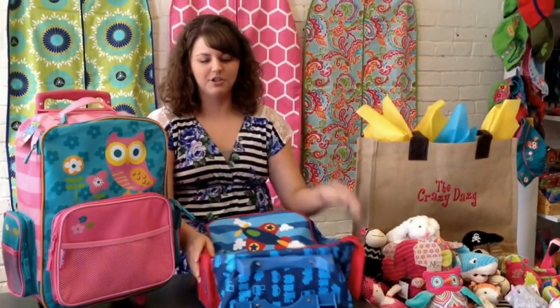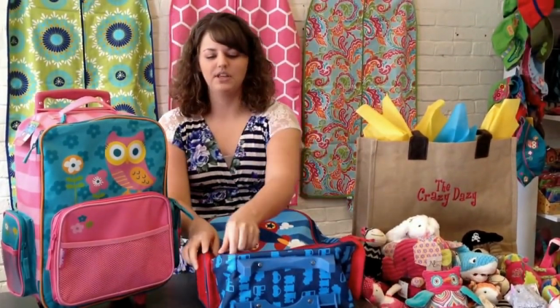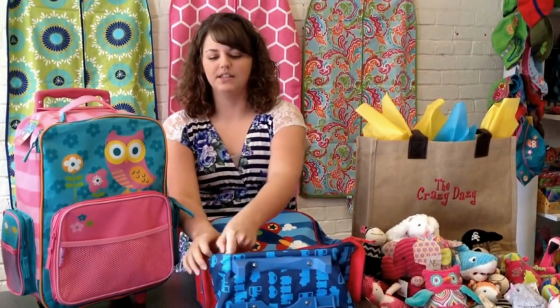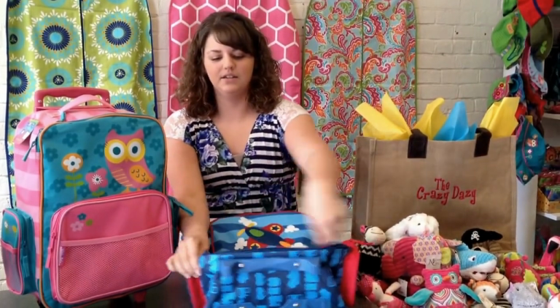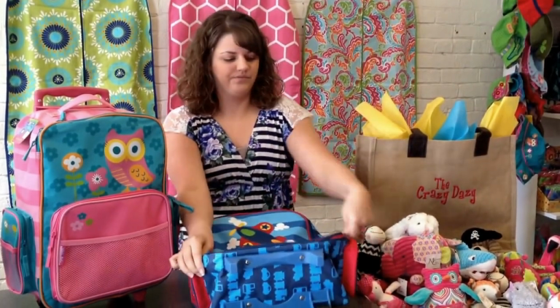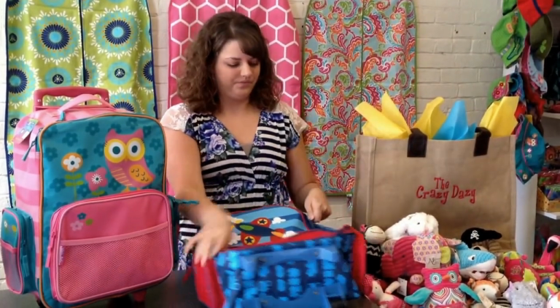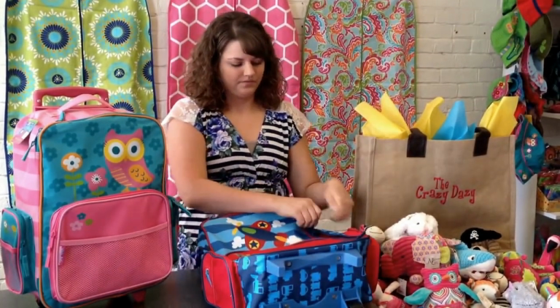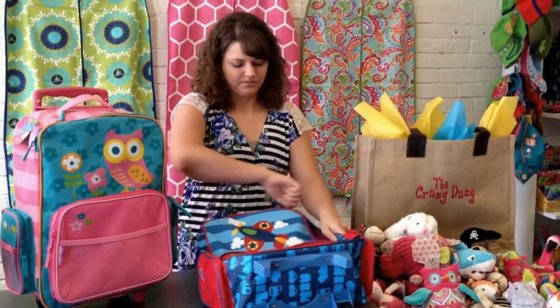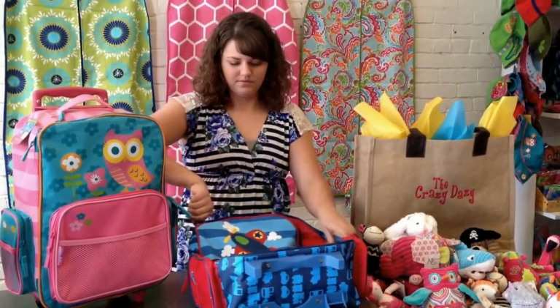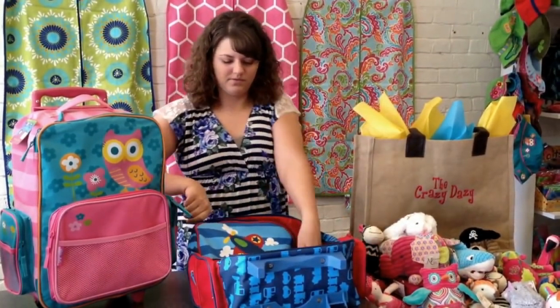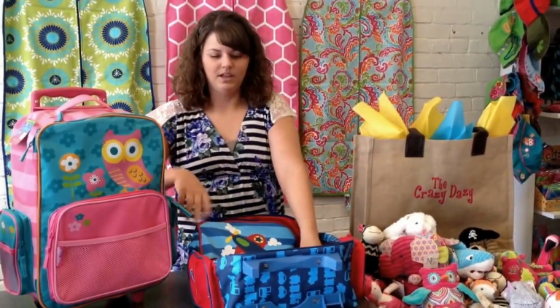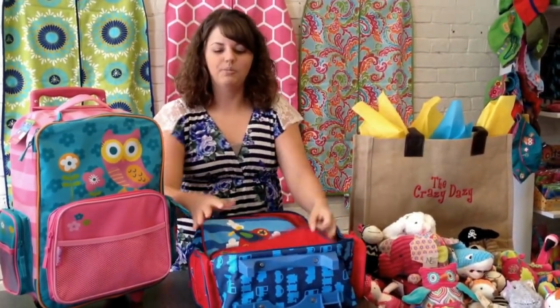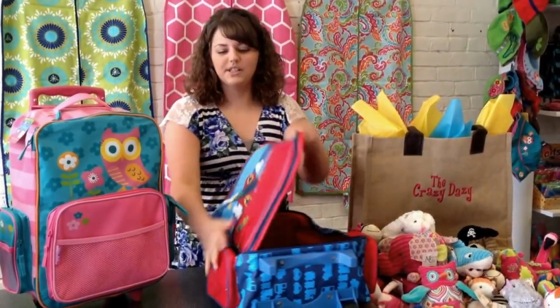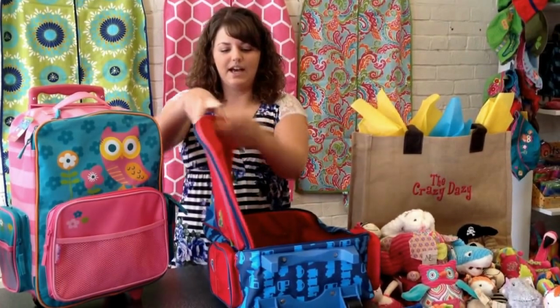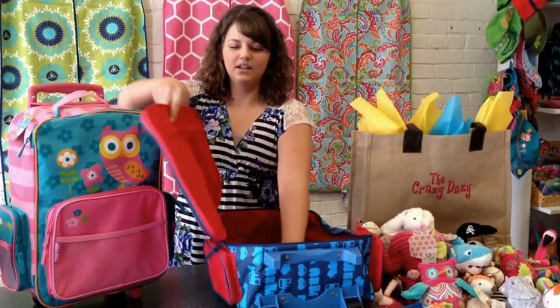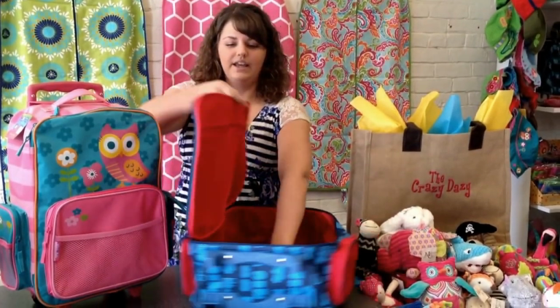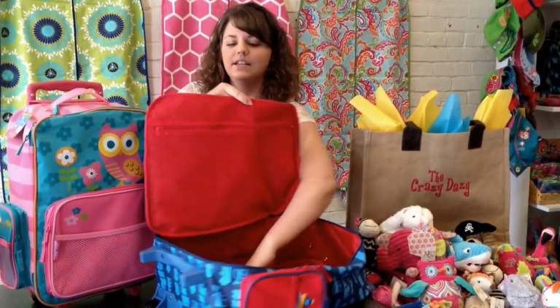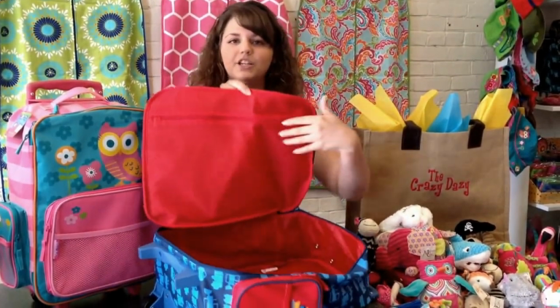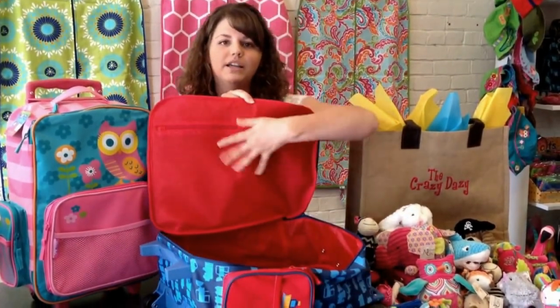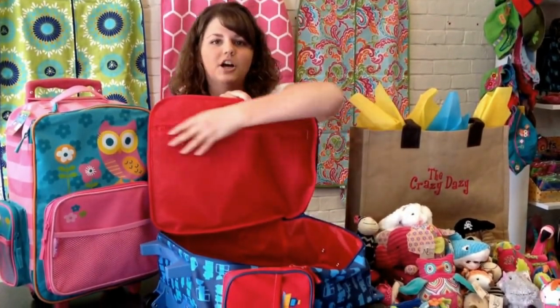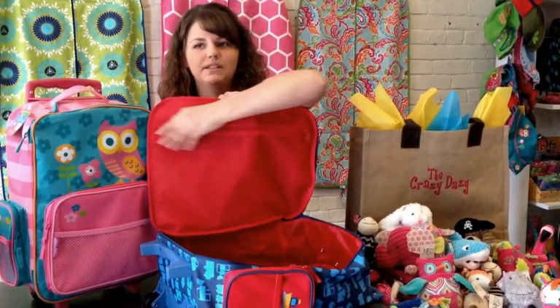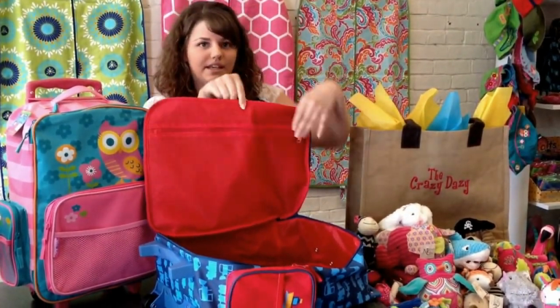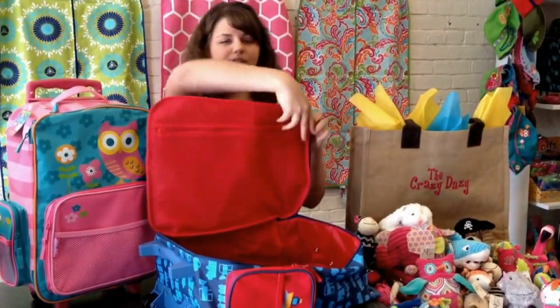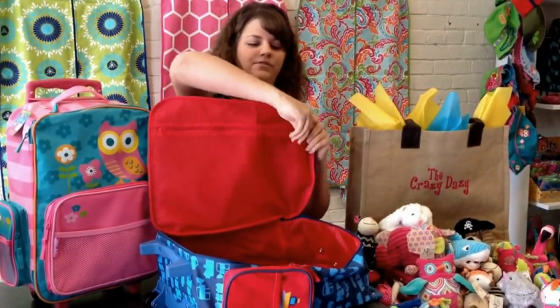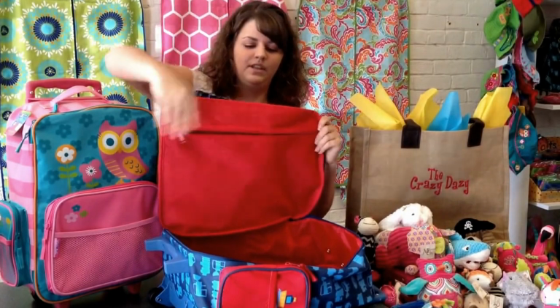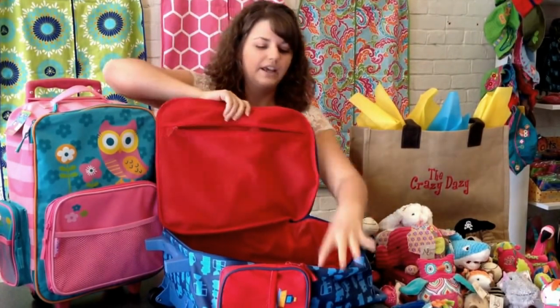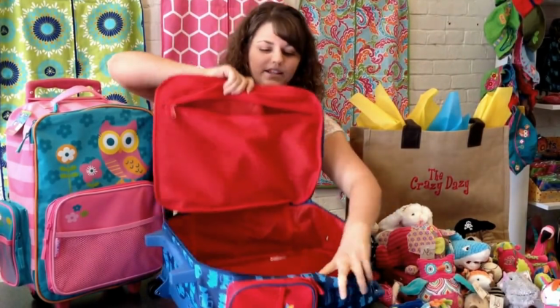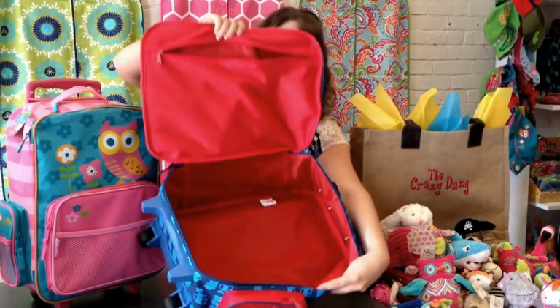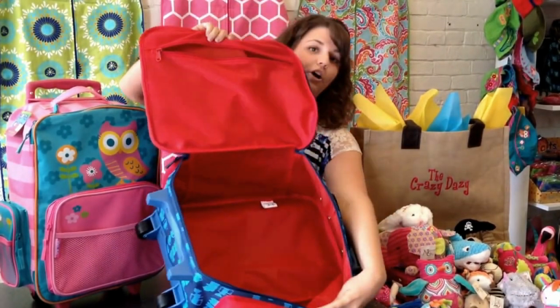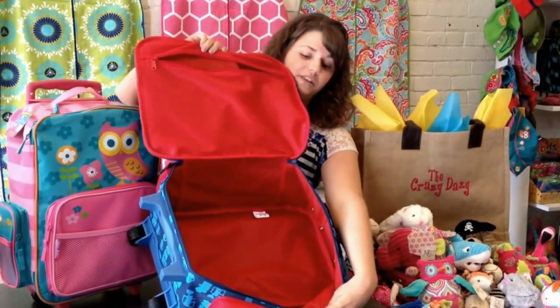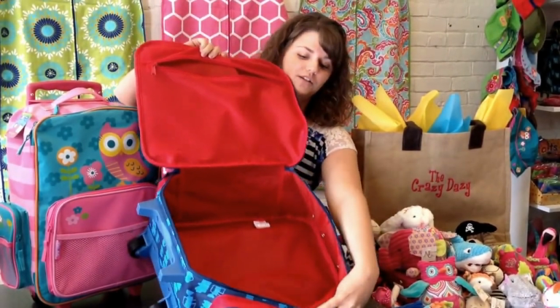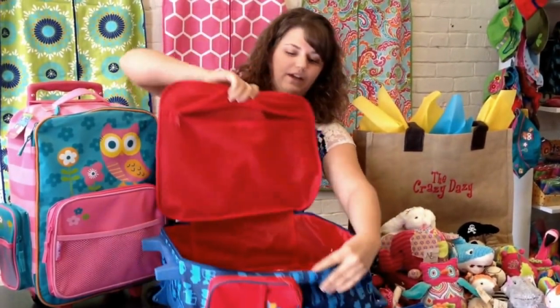Let me show you the inside. It opens to the side and has a mesh pocket on top that zips. It is big enough for all the things you need to go traveling.